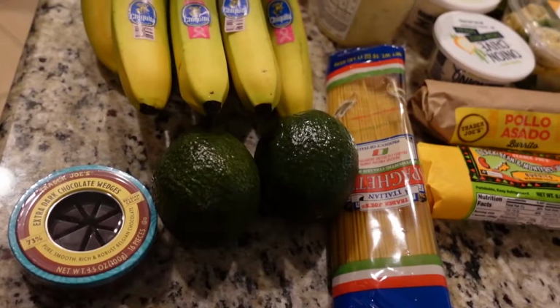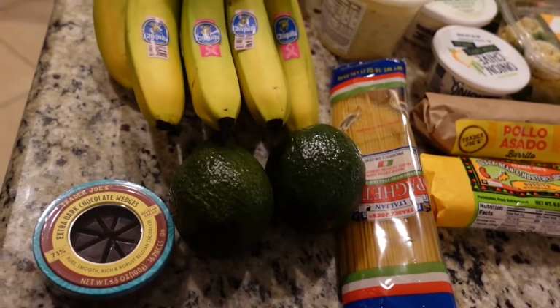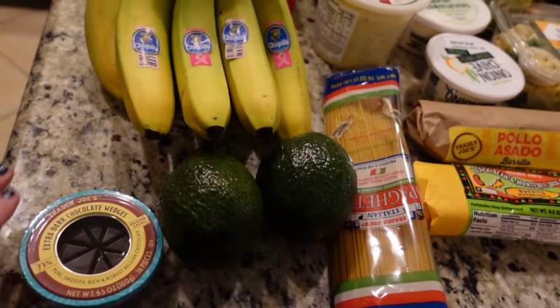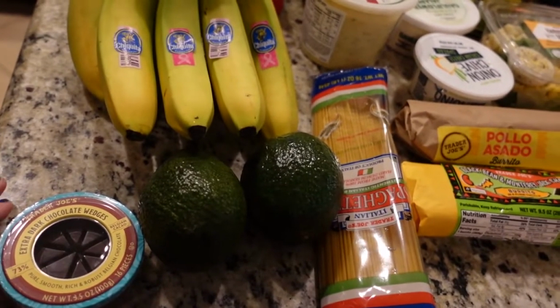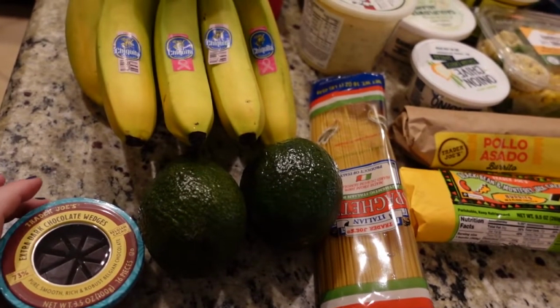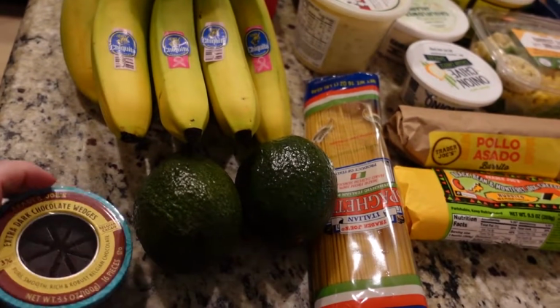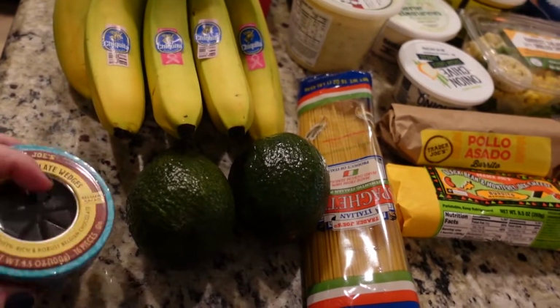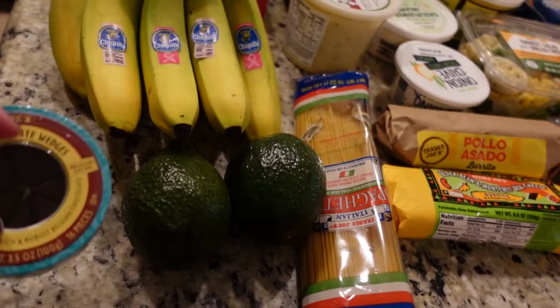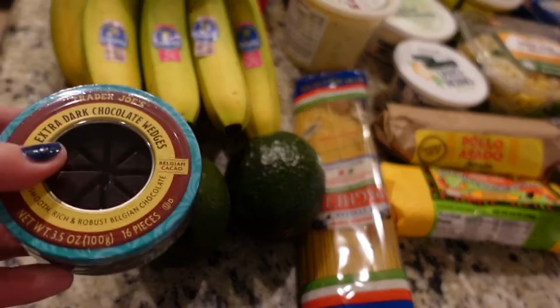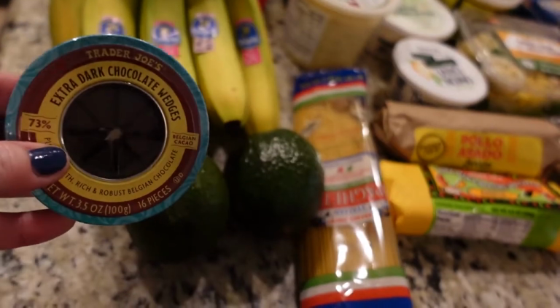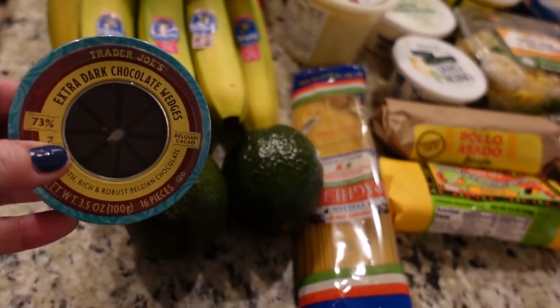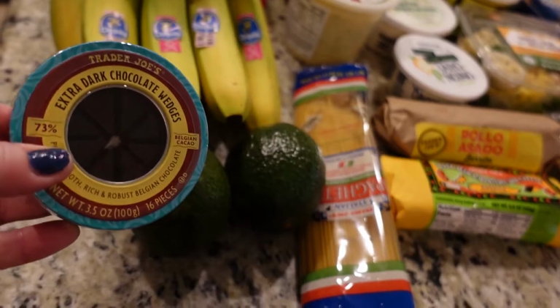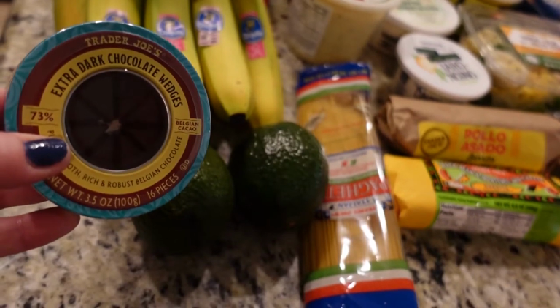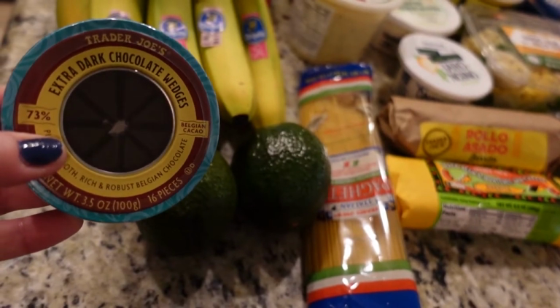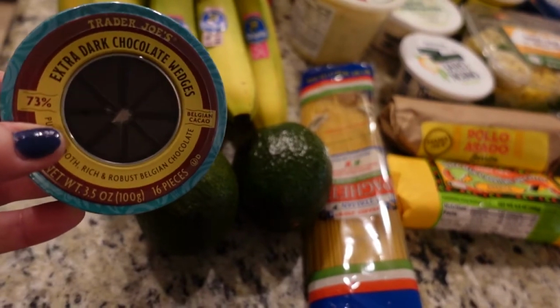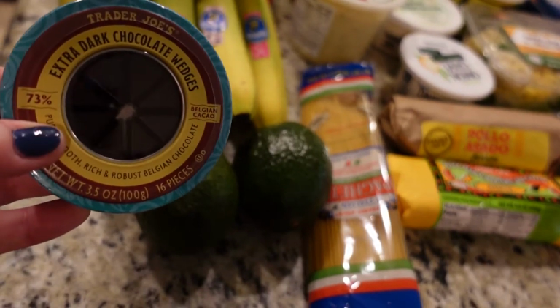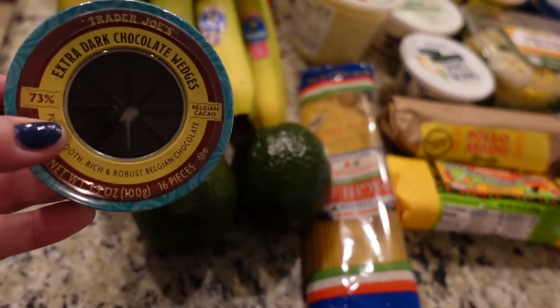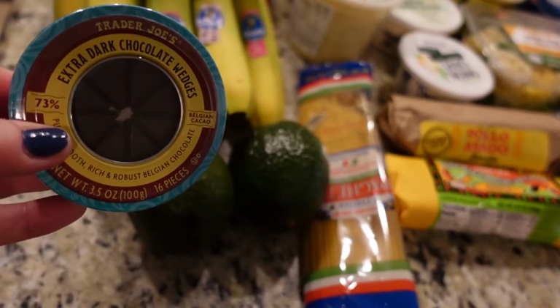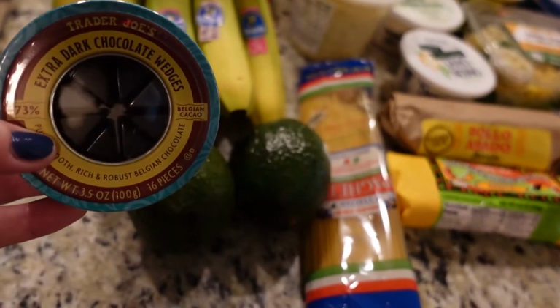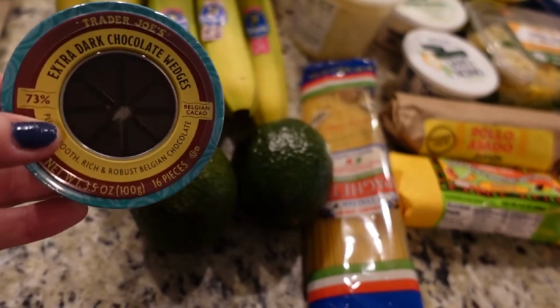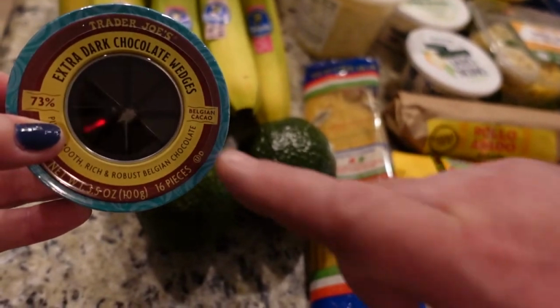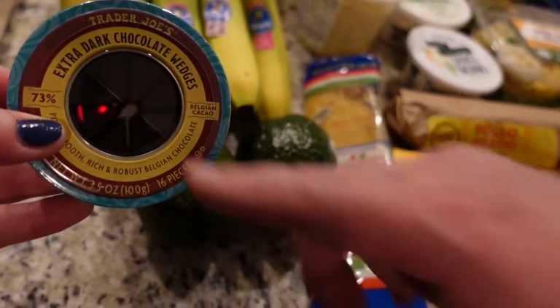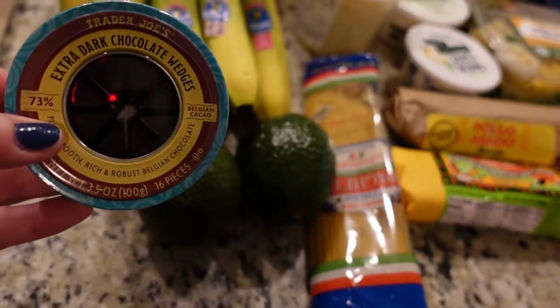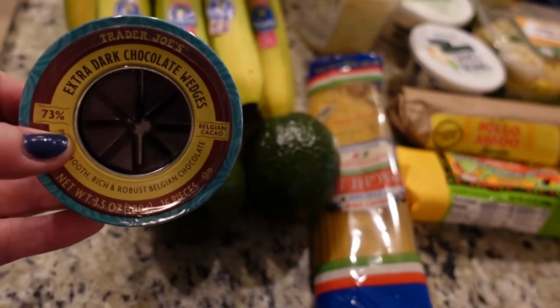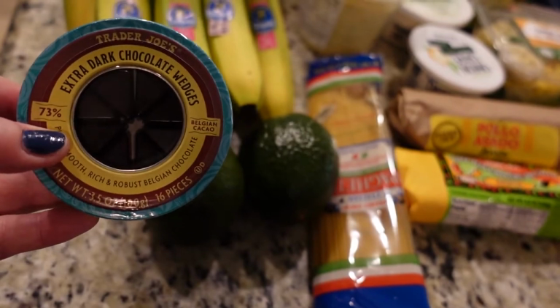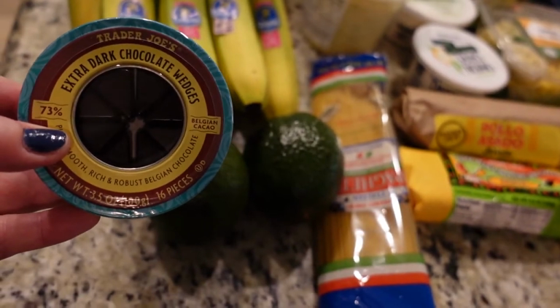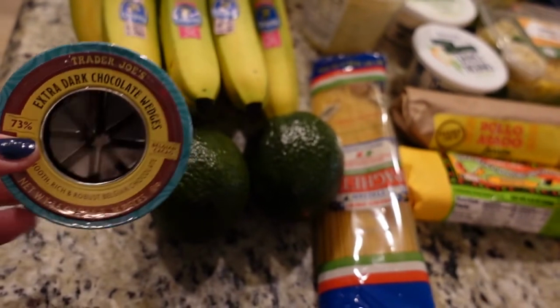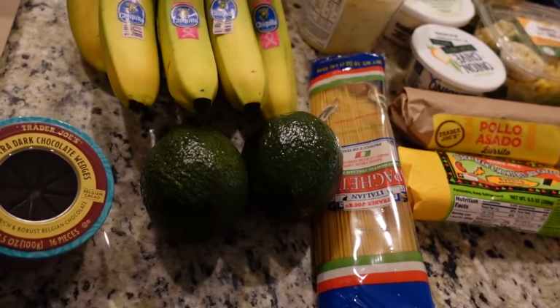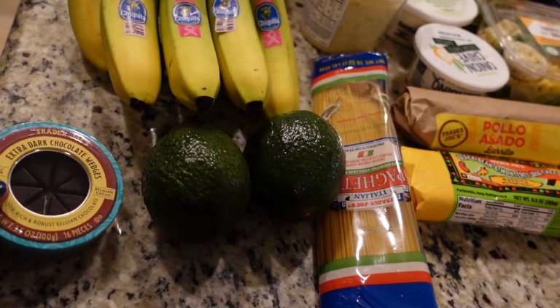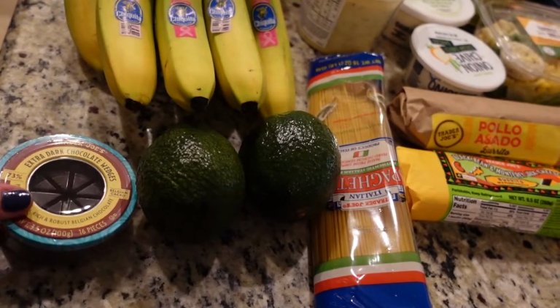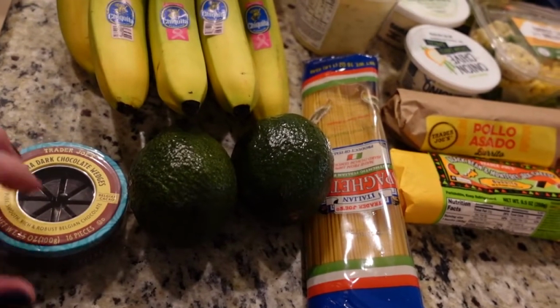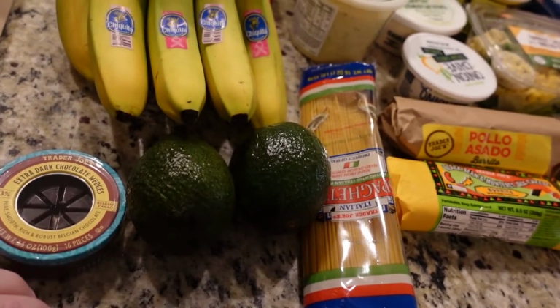So we're starting here on the end. I wanted more of these chocolate wedges — these are so good. You like them too, right? Yeah, especially considering they're 73% chocolate cocoa. That makes them actually really good for your nervous system.